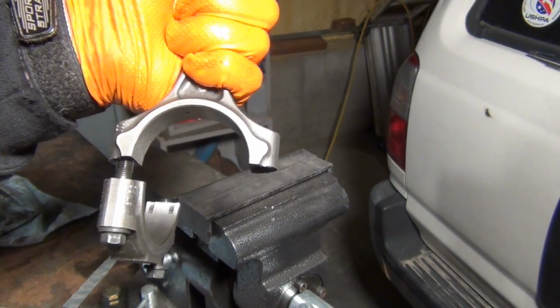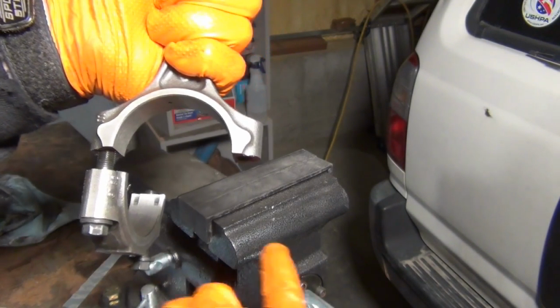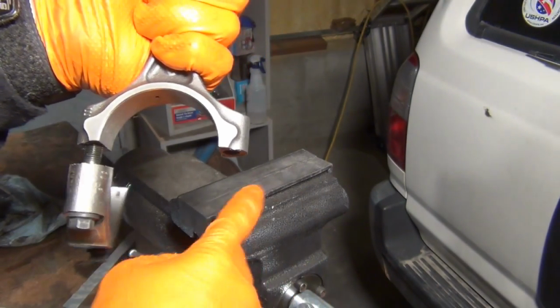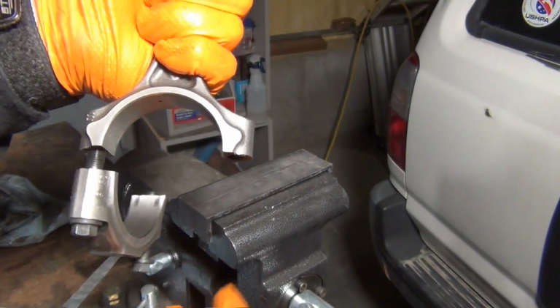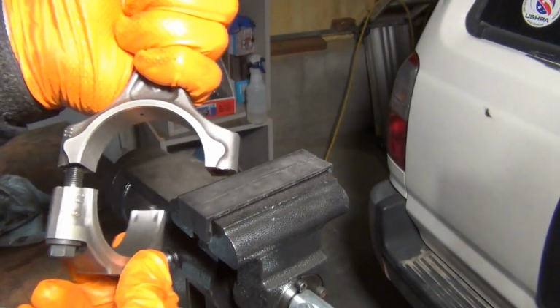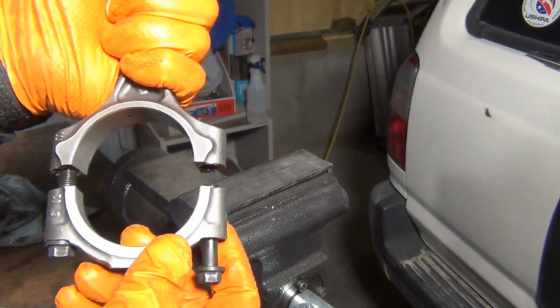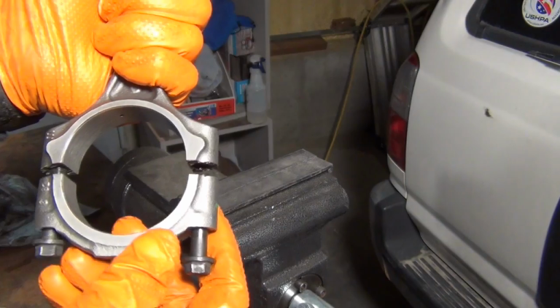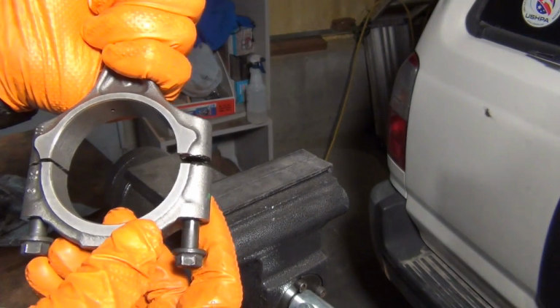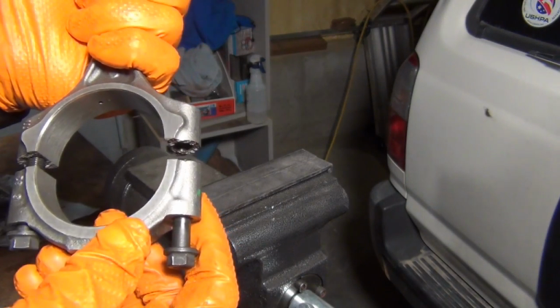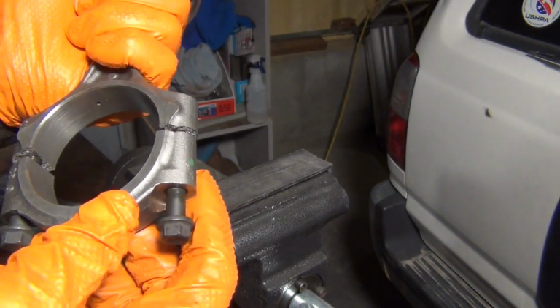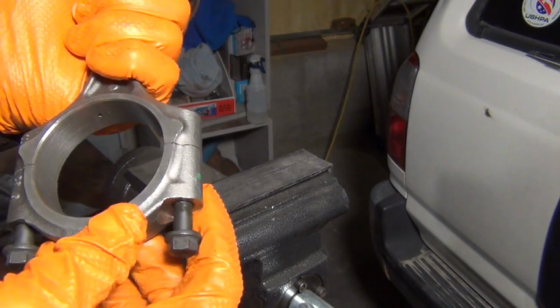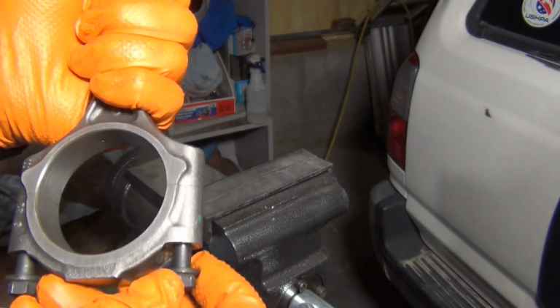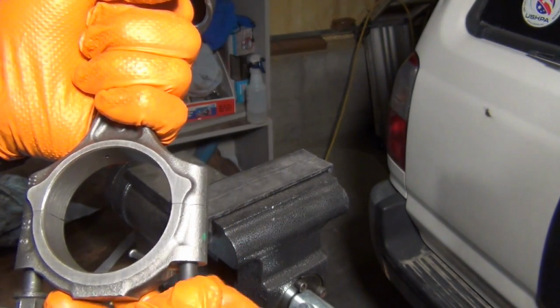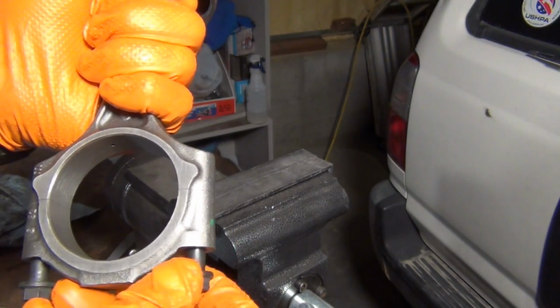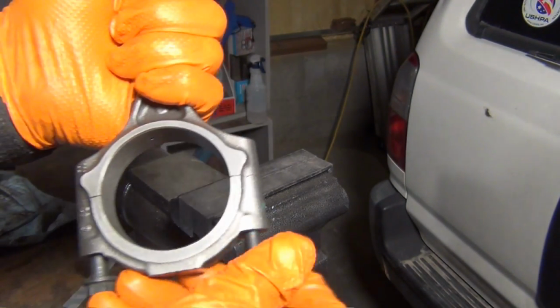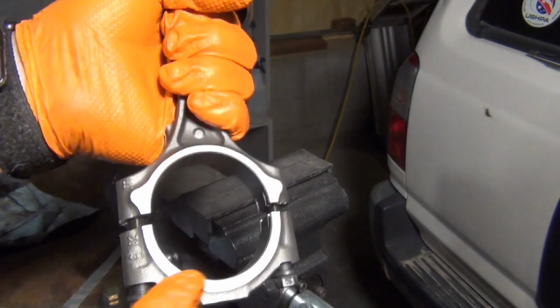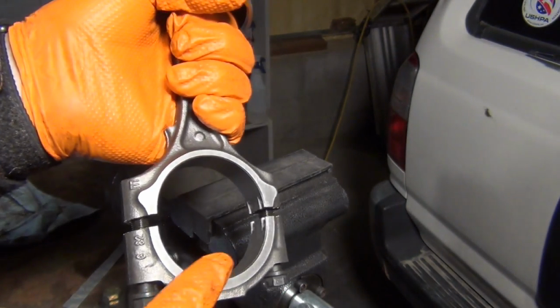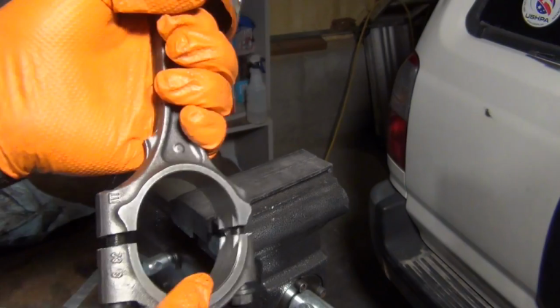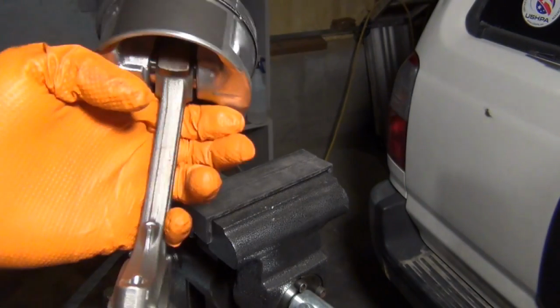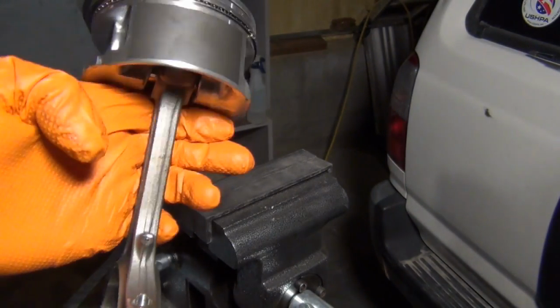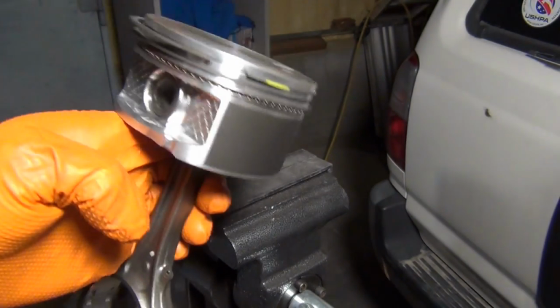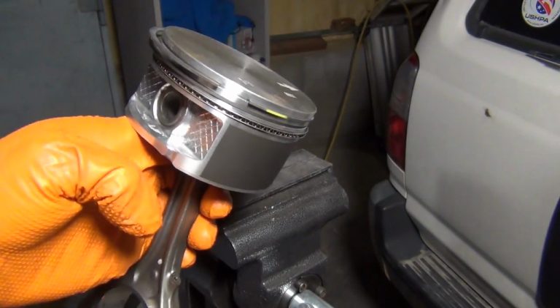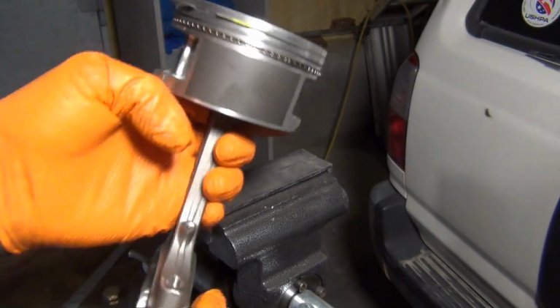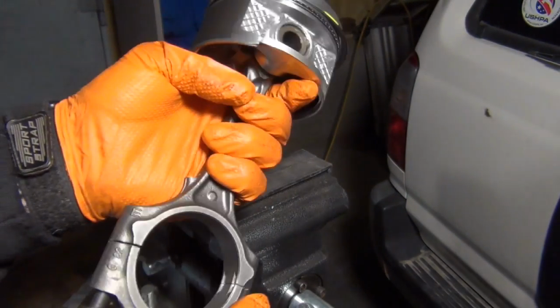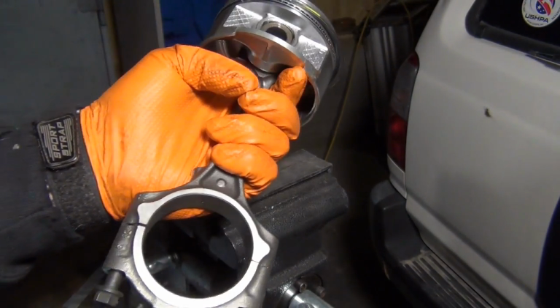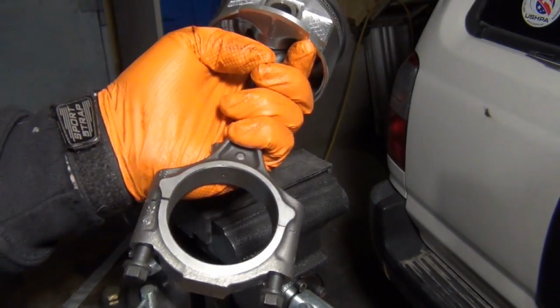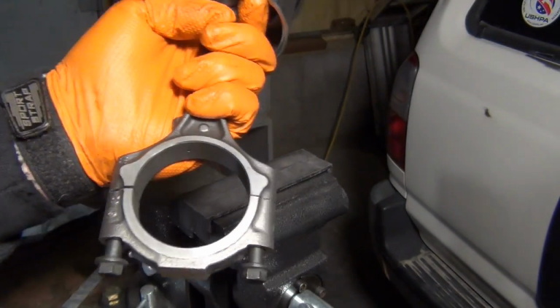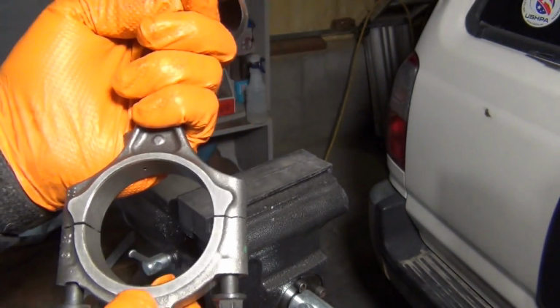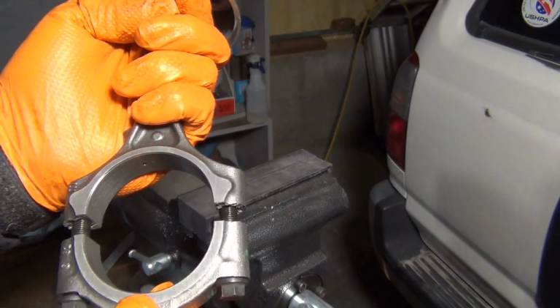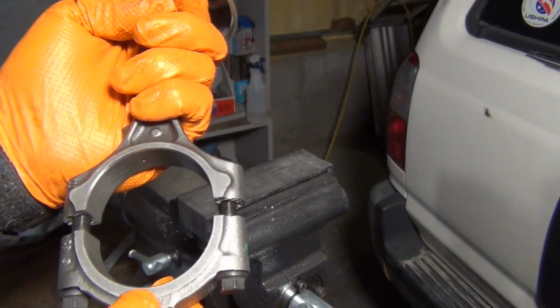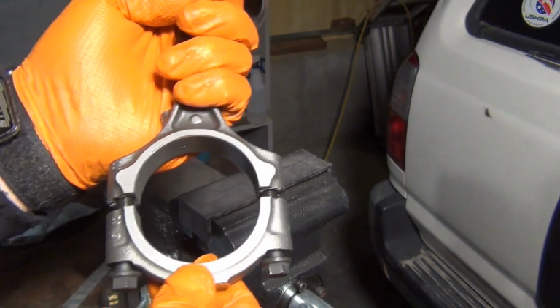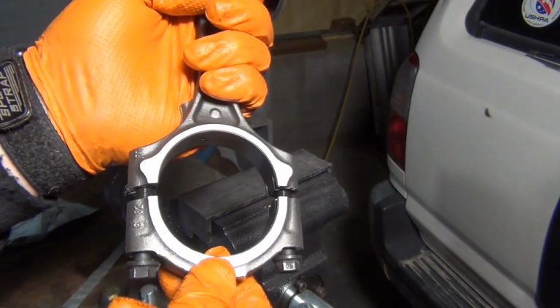If you want to be a control freak and put it in a rubber tooth vise or something you can do that, but they break really, really easy. I was nervous with this and was going to do it in the vise because these are 220 bucks and they're on back order. But as you can see, it just doesn't take much — anything at all.